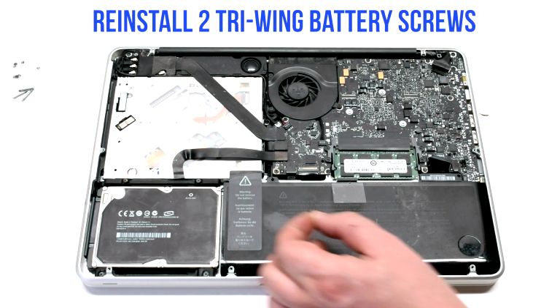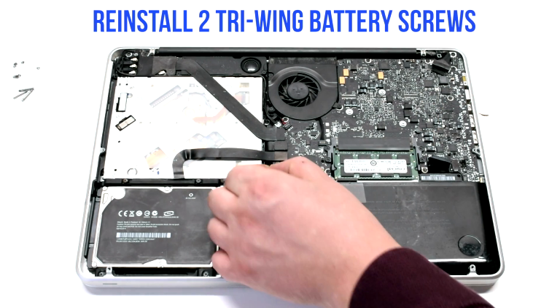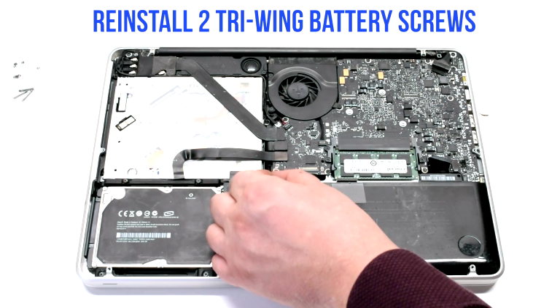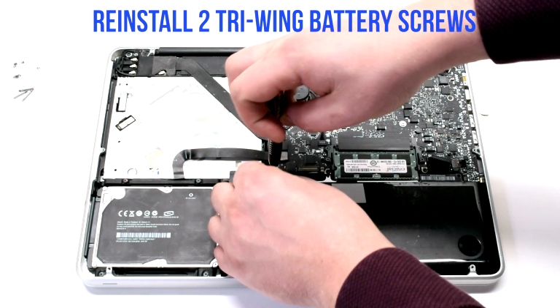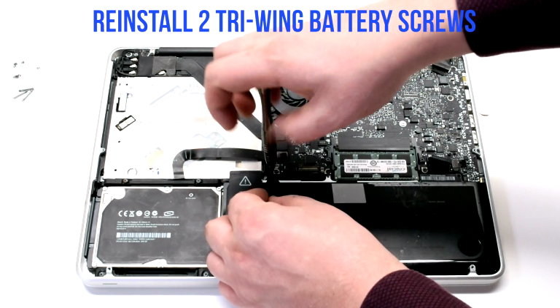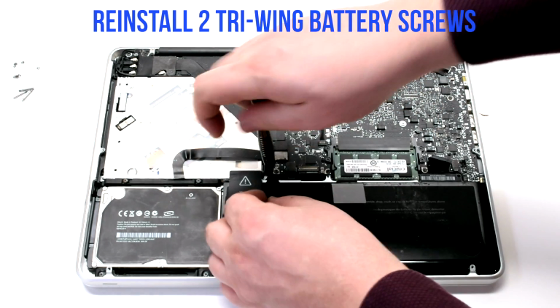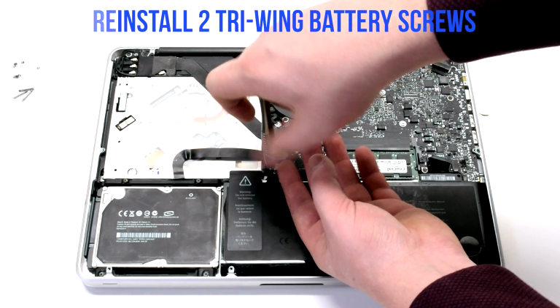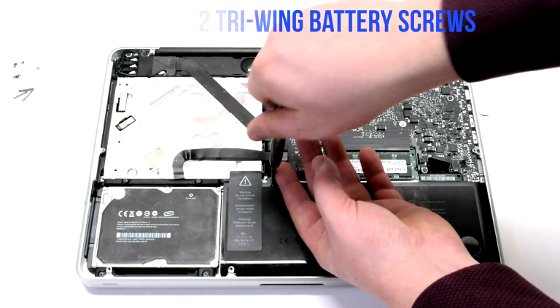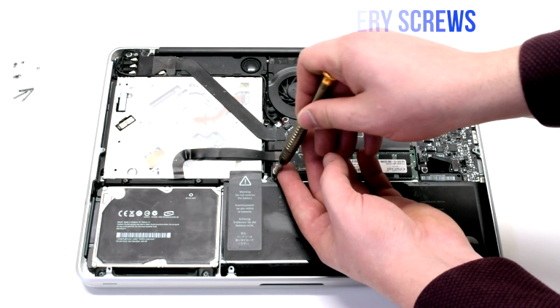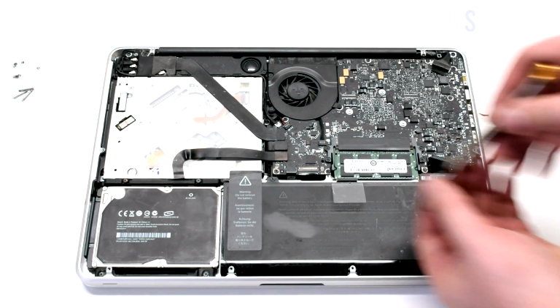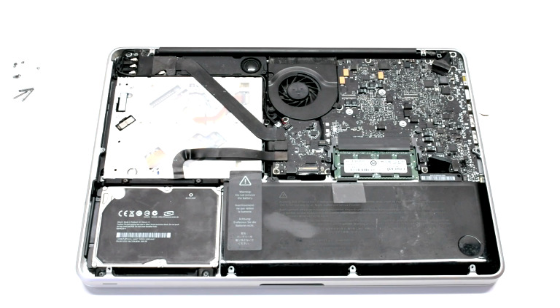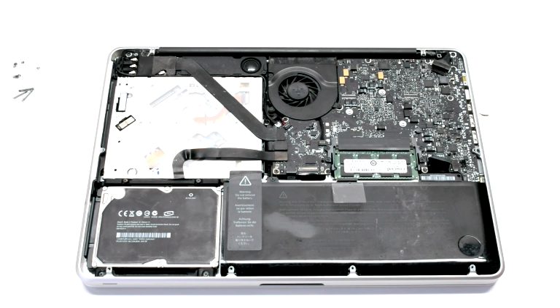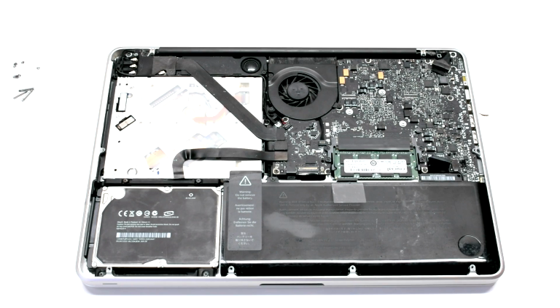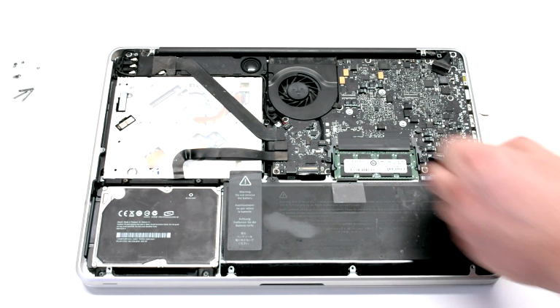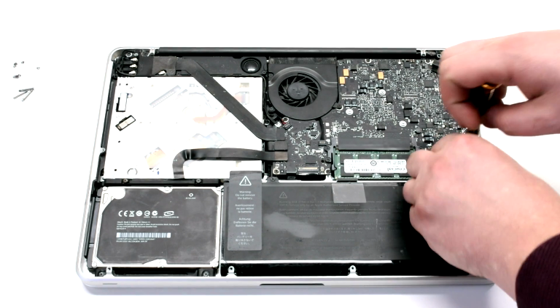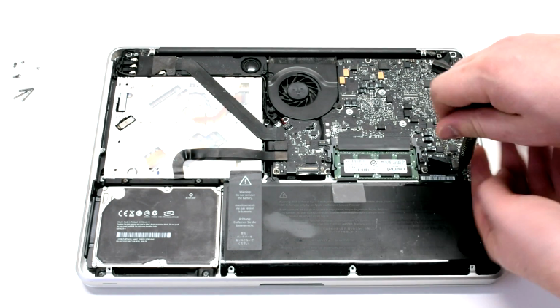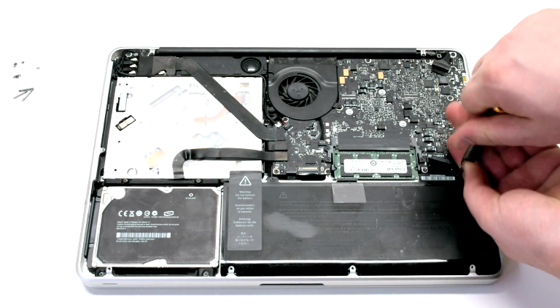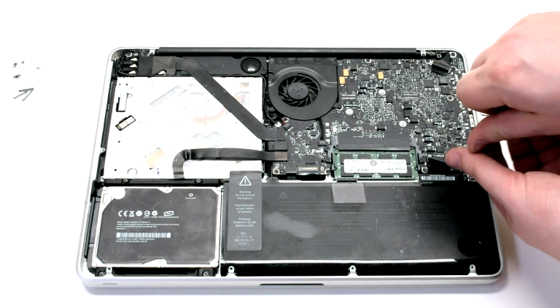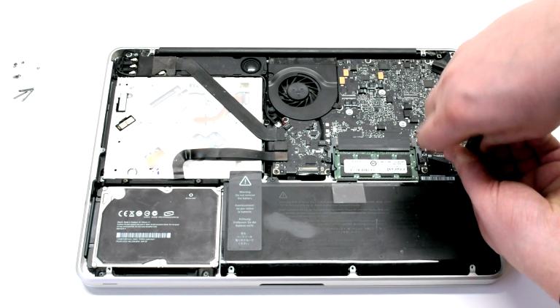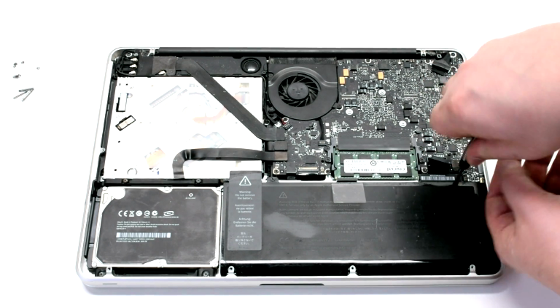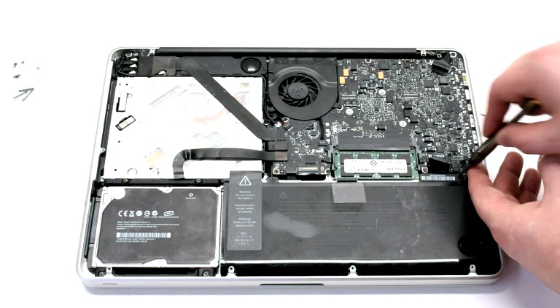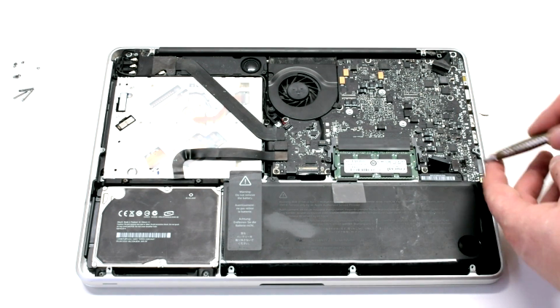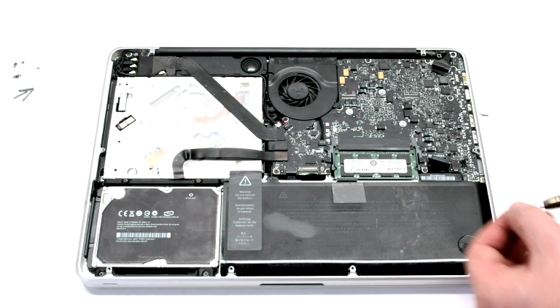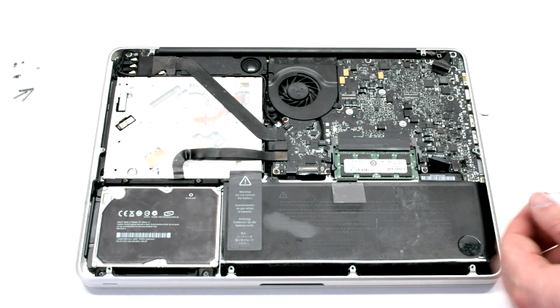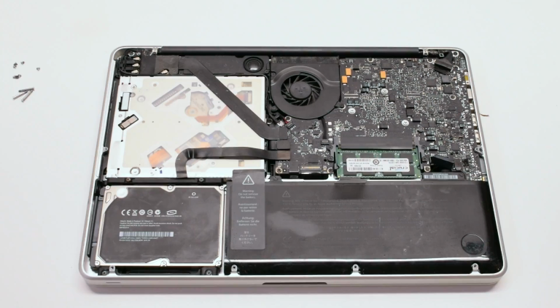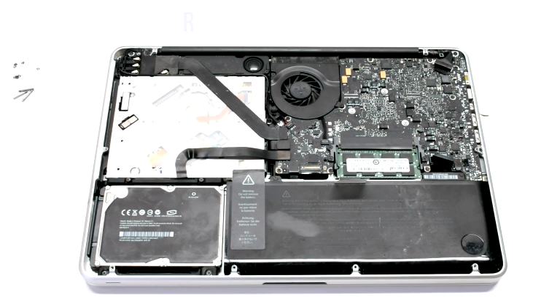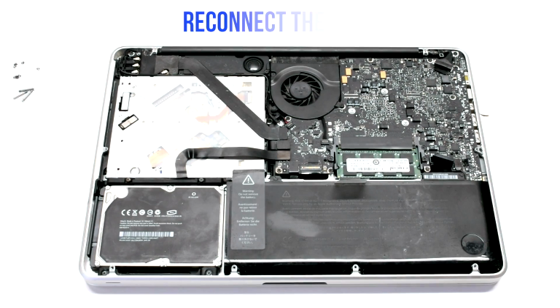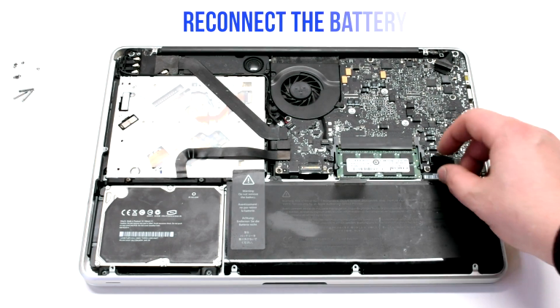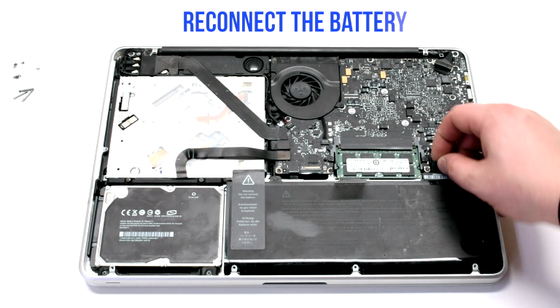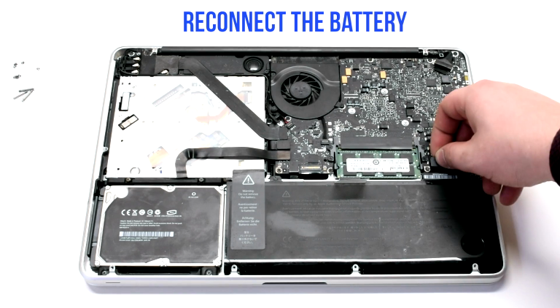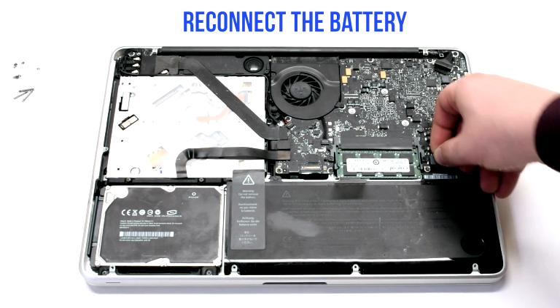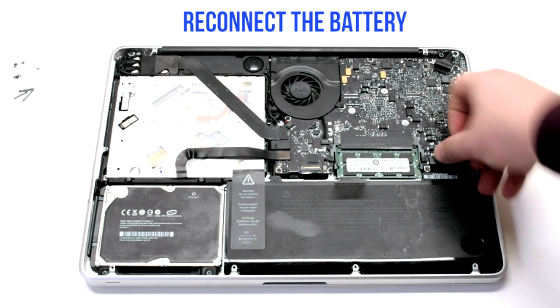Reinstall the two tri-wing screws — the one on the left is short and the one on the right is the long one. Reconnect the battery.